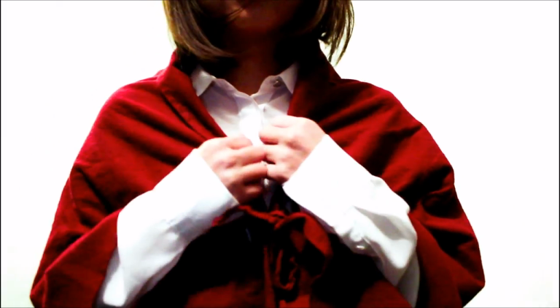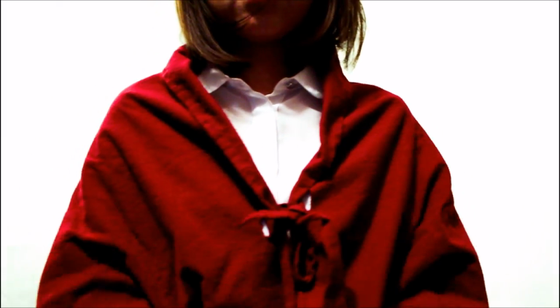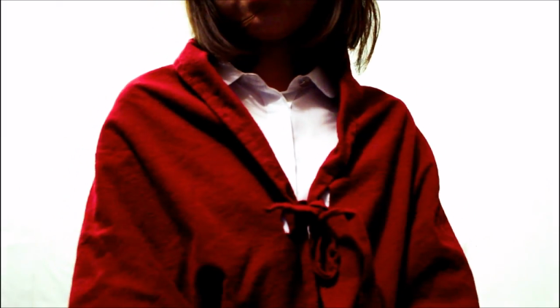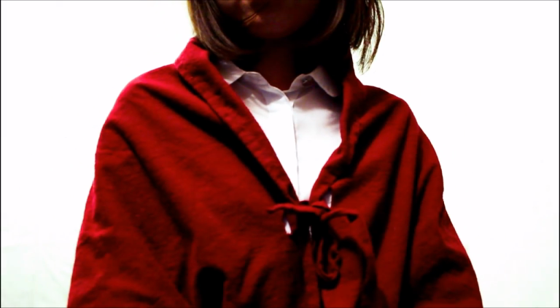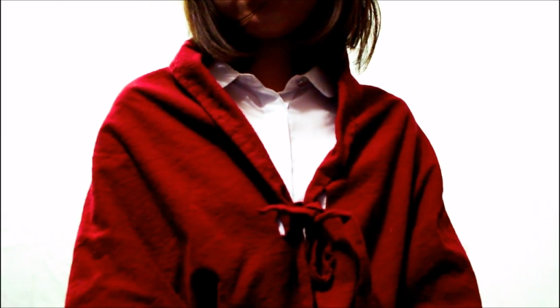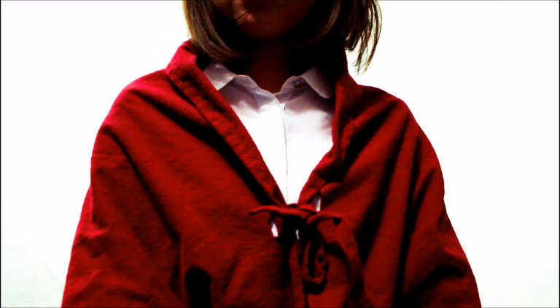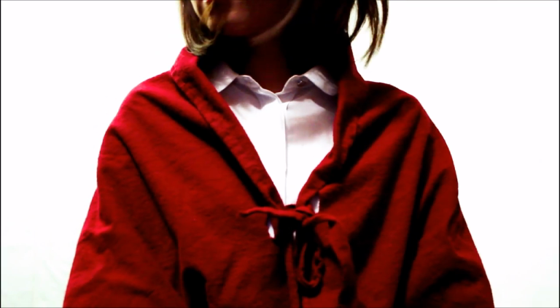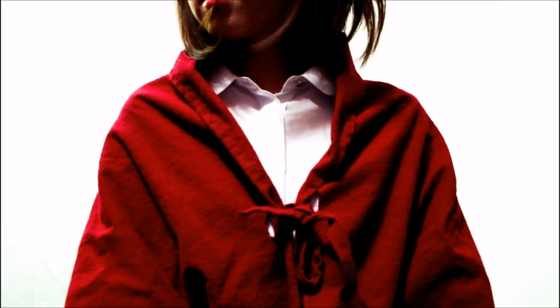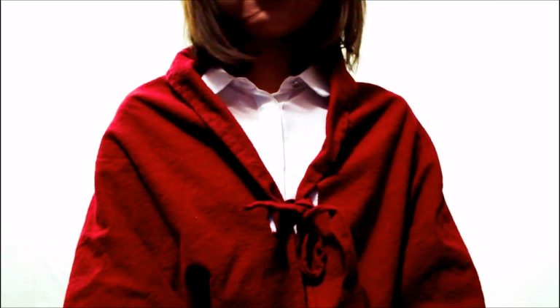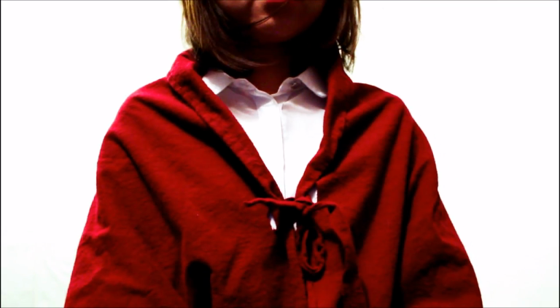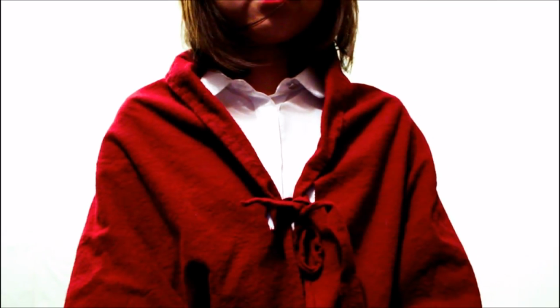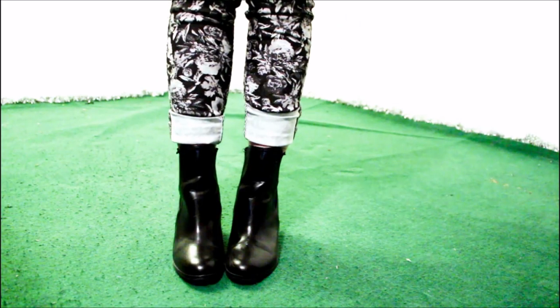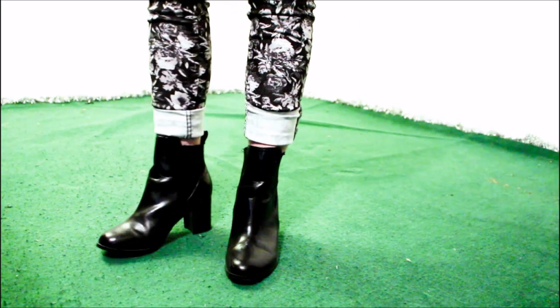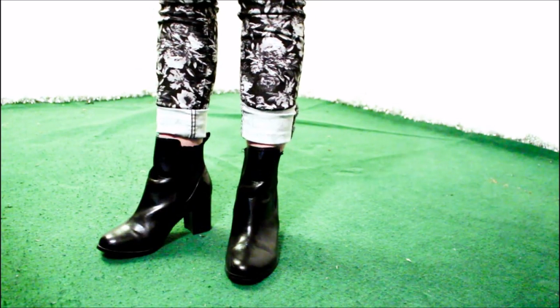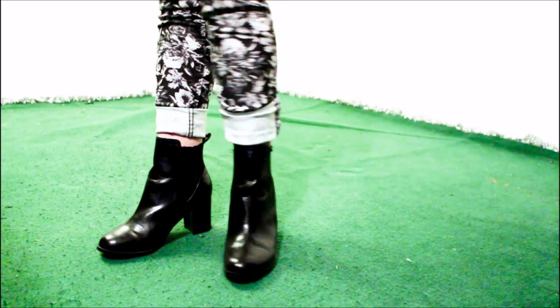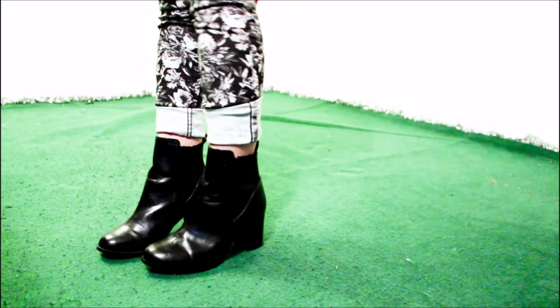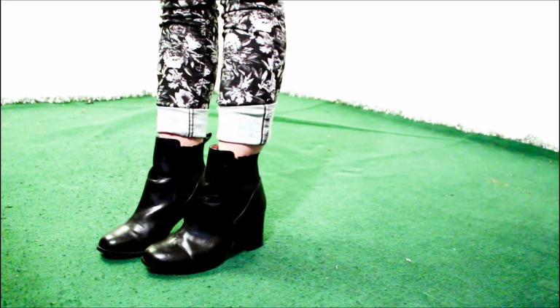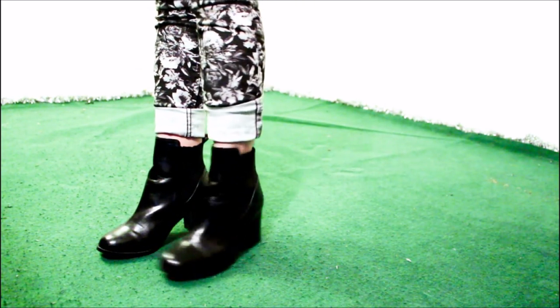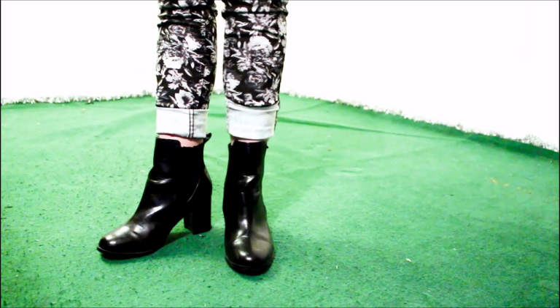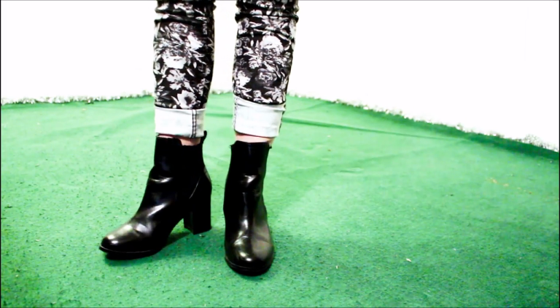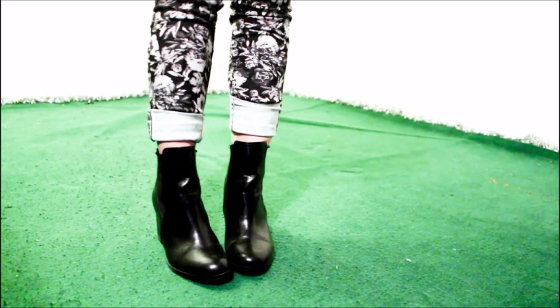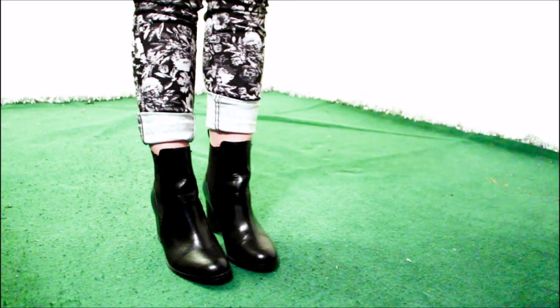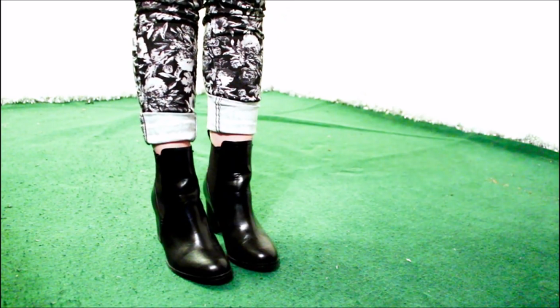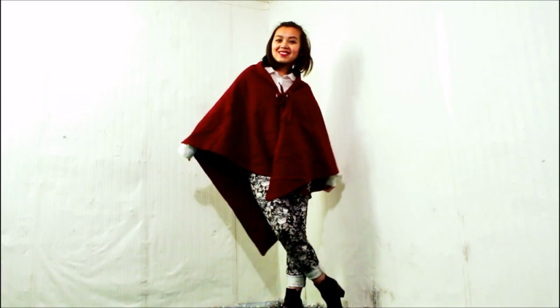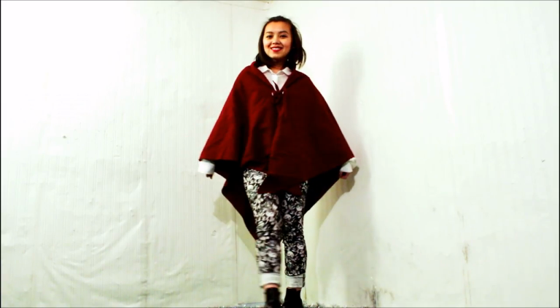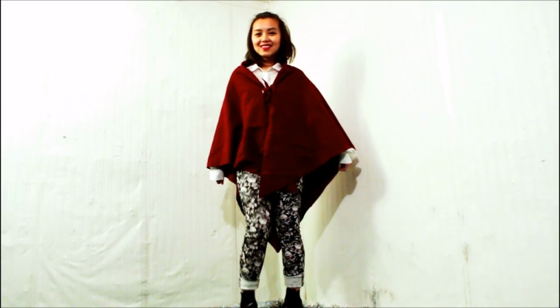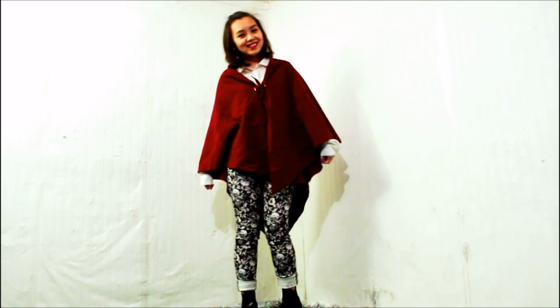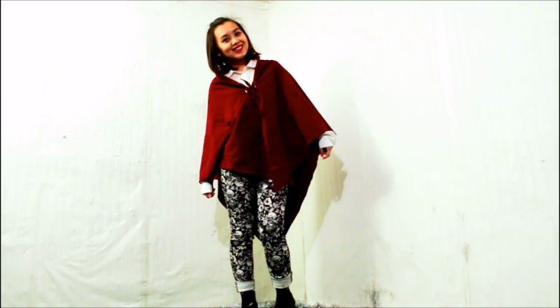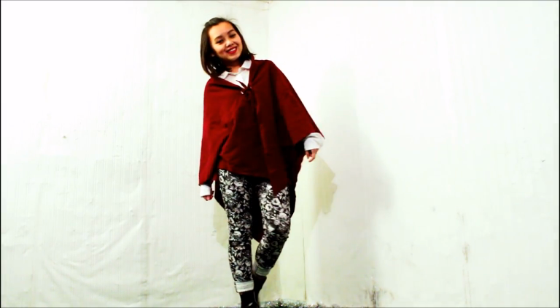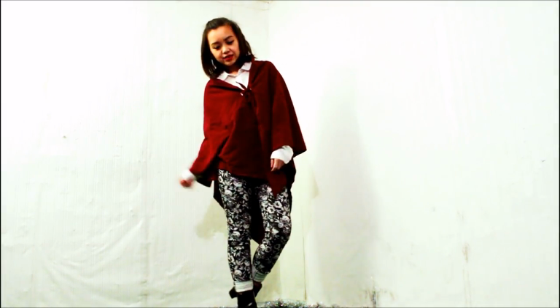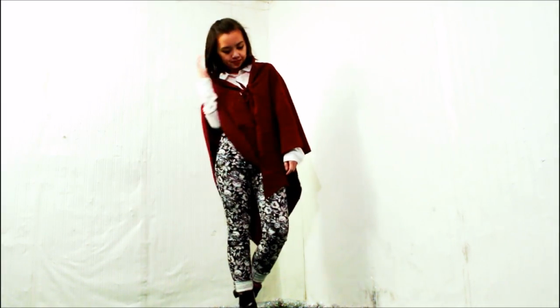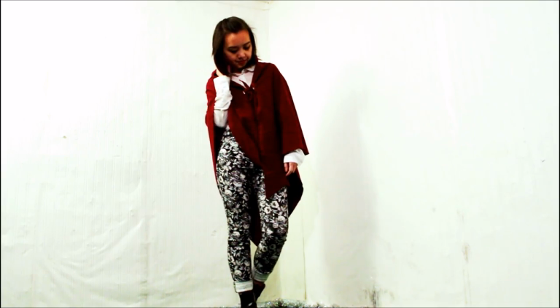I added a white button up to keep things casual but classy. I finished with black booties to tie the entire look together. This also works as a casual holiday outfit.